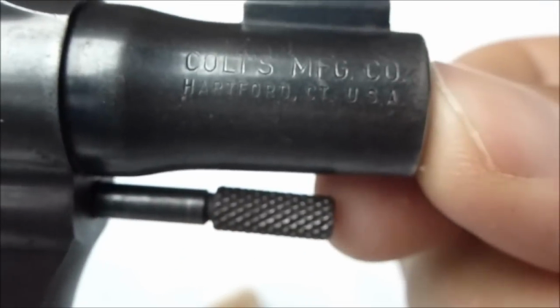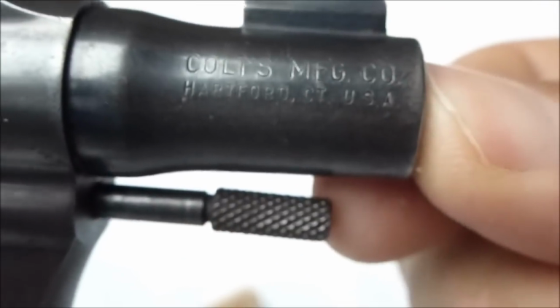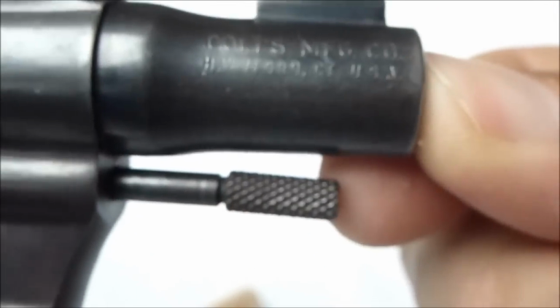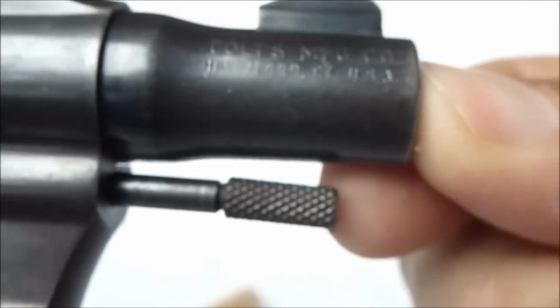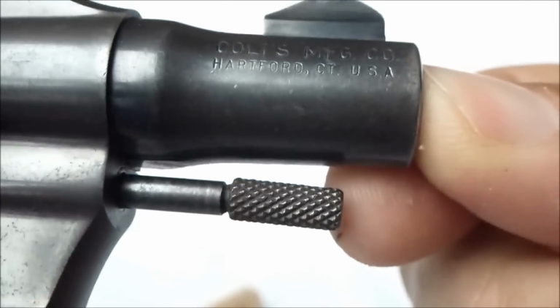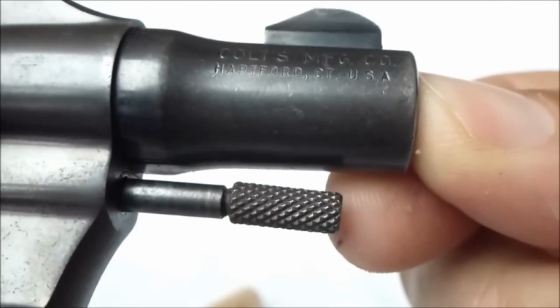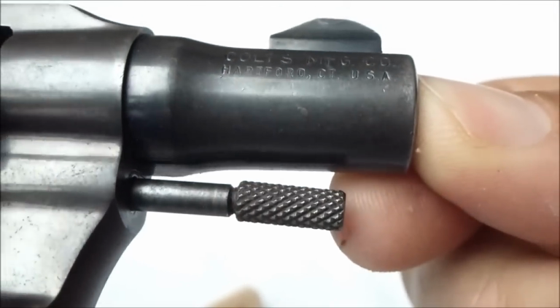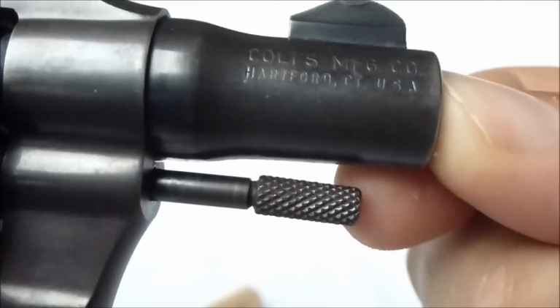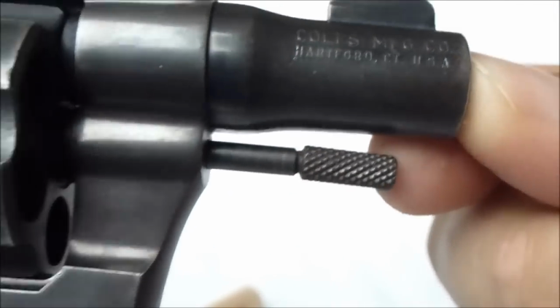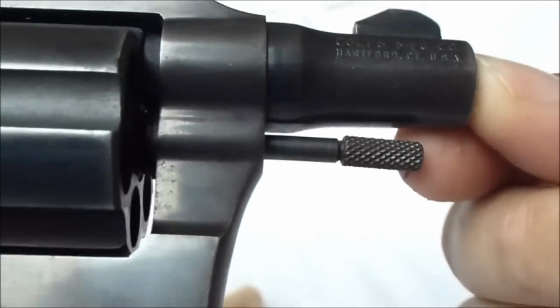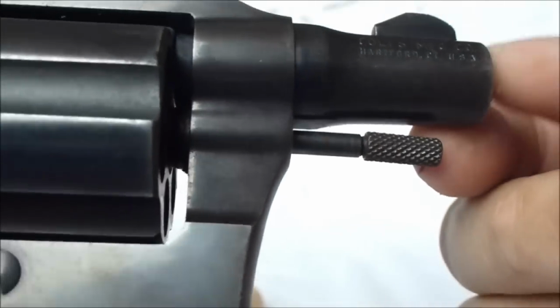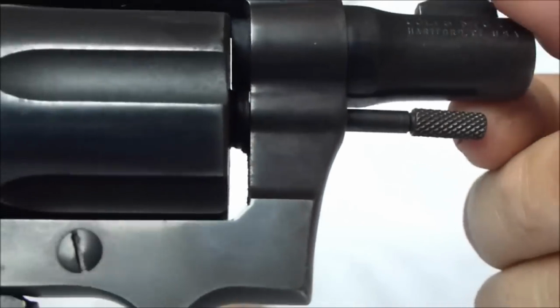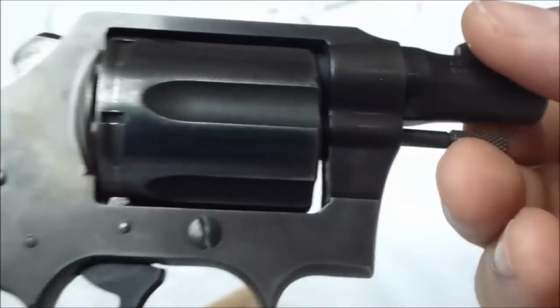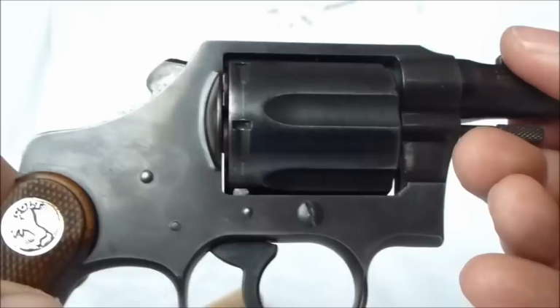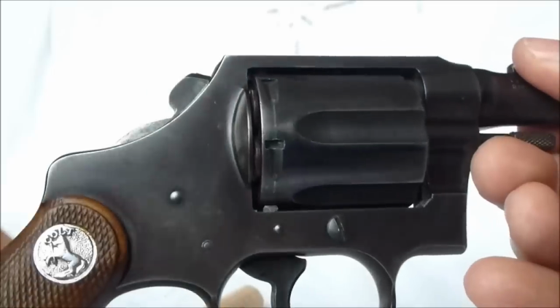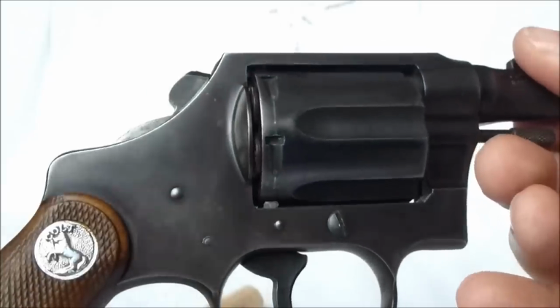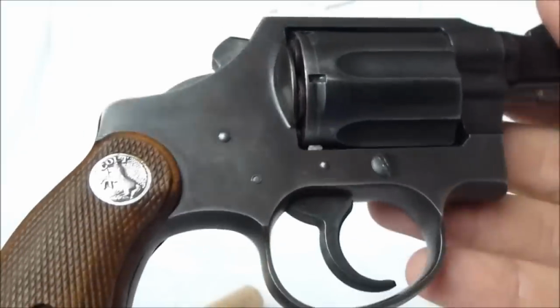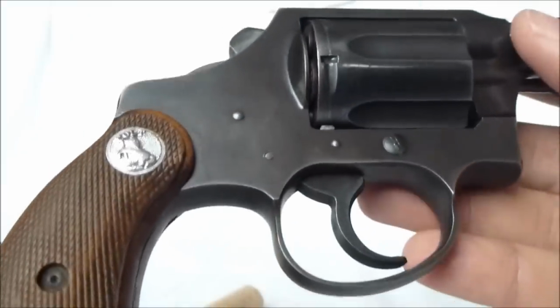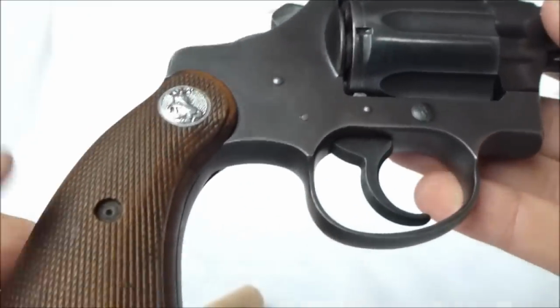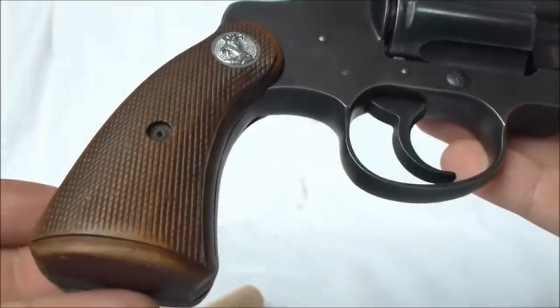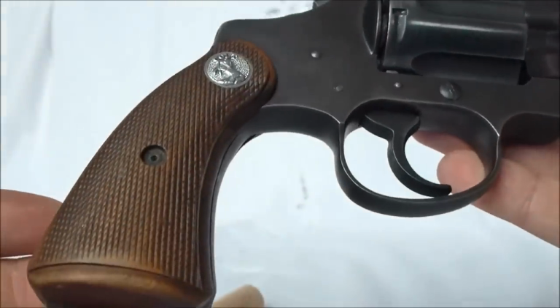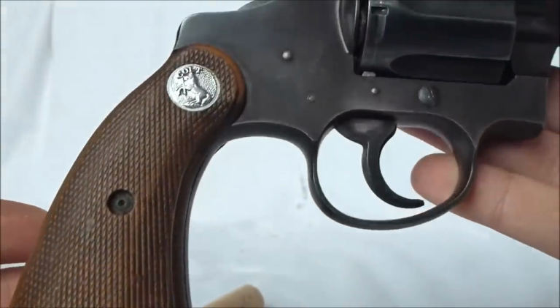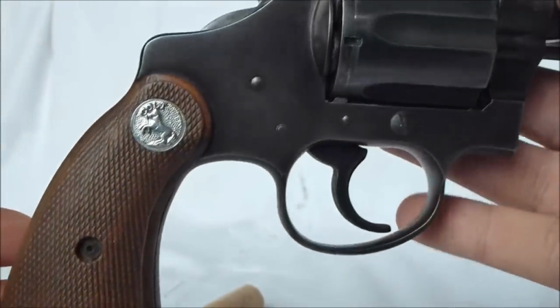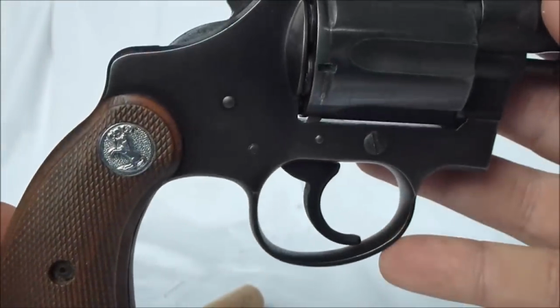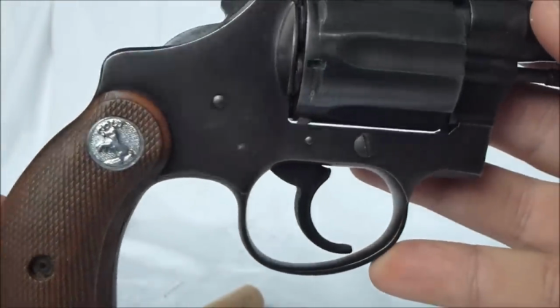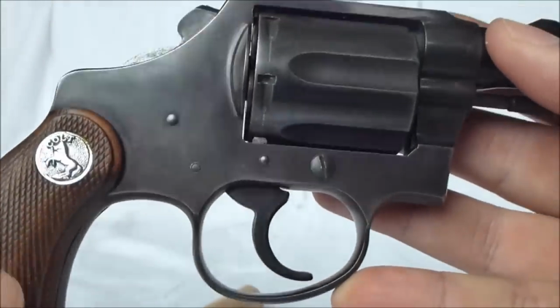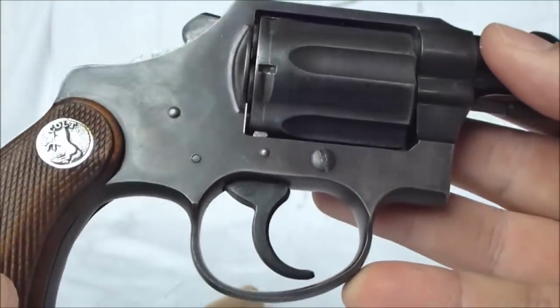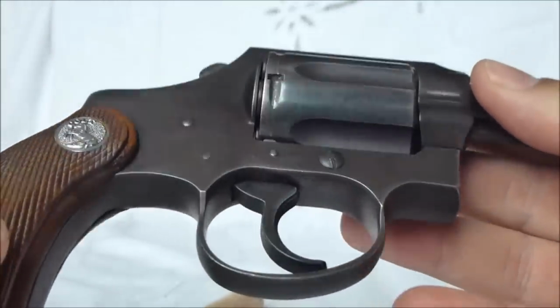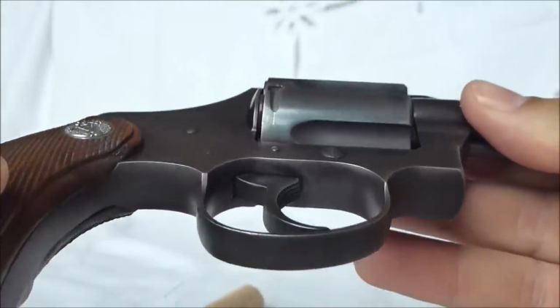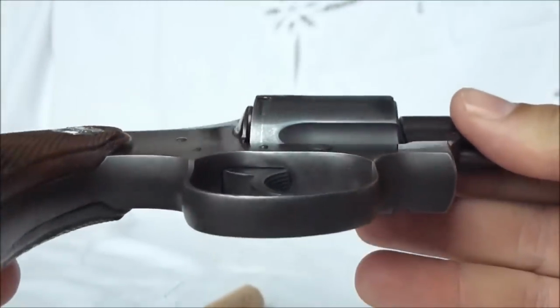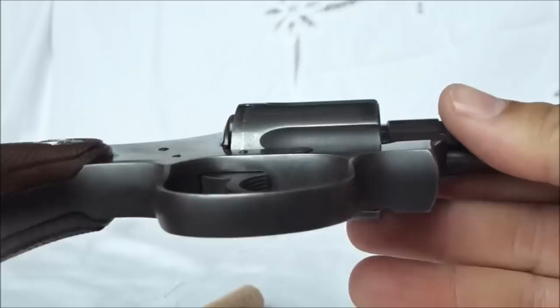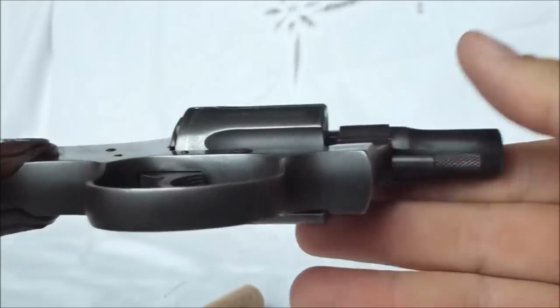All the original markings. The finish is great — it's two-tone, which is correct.